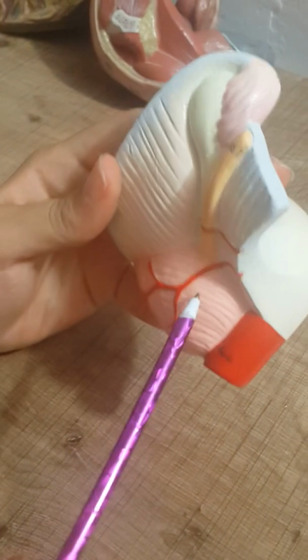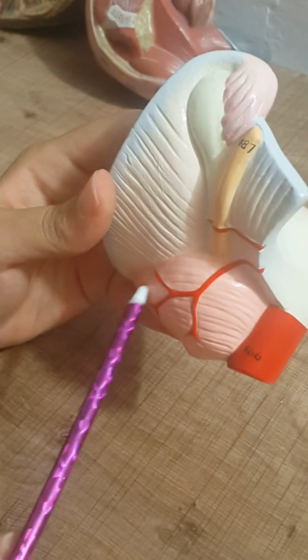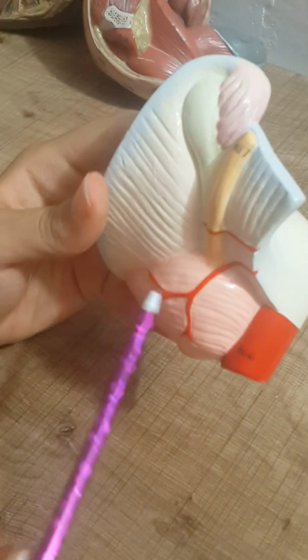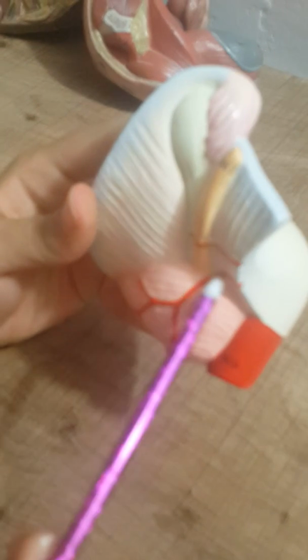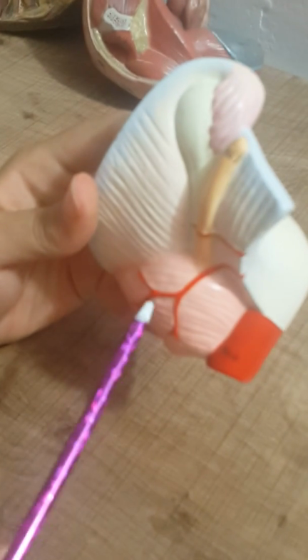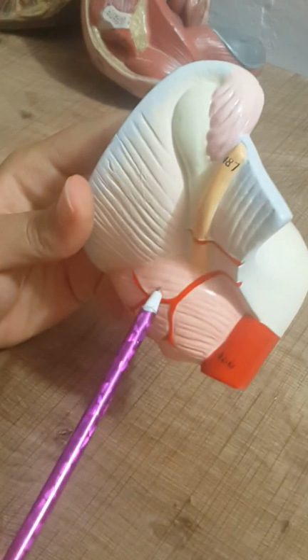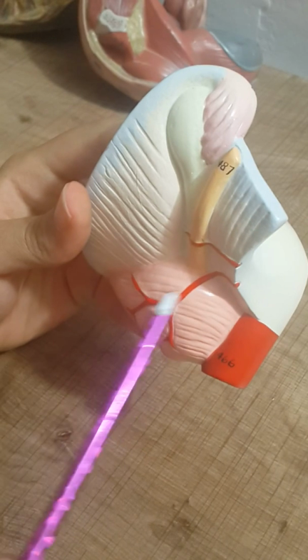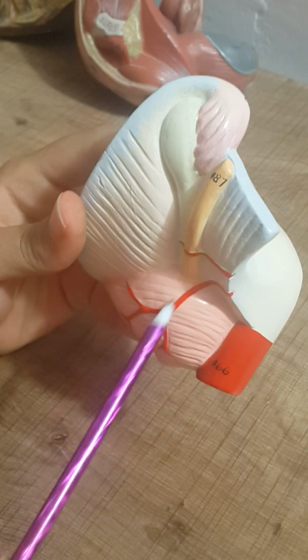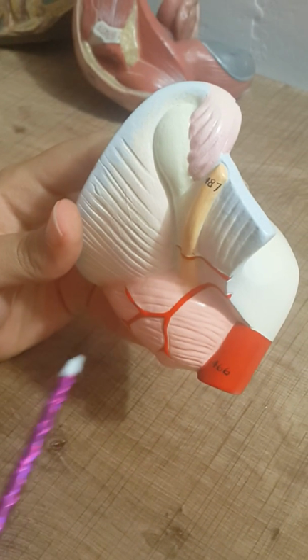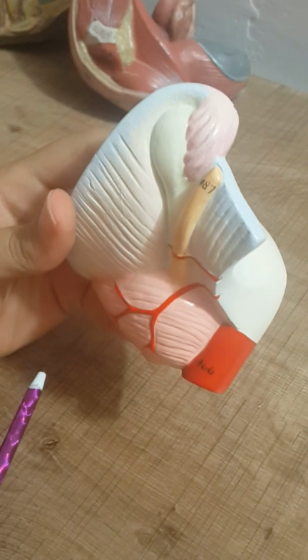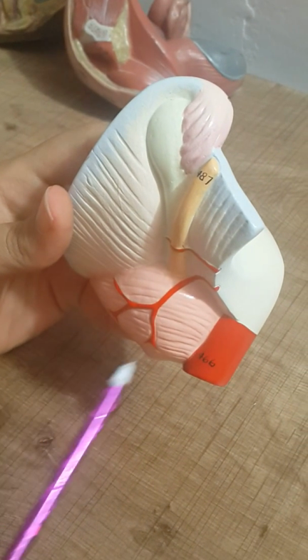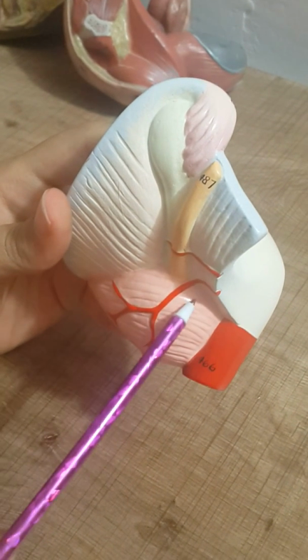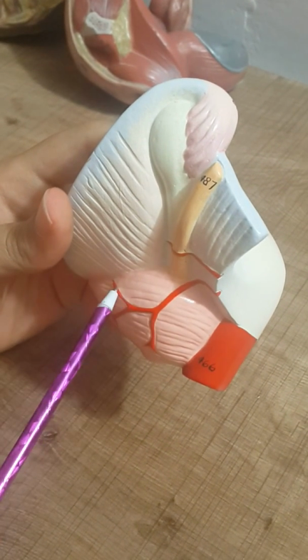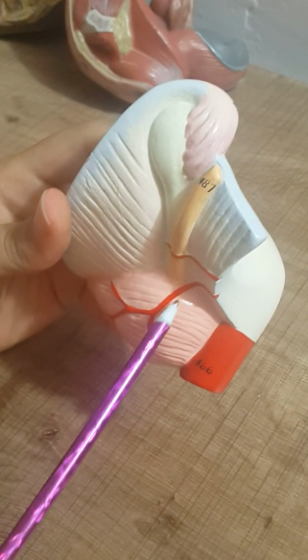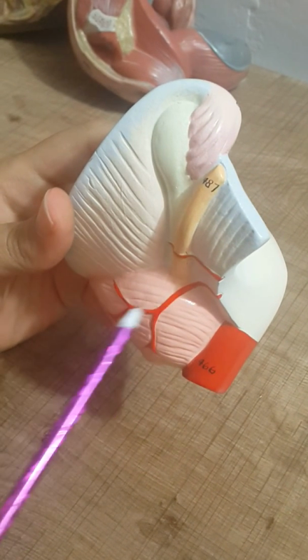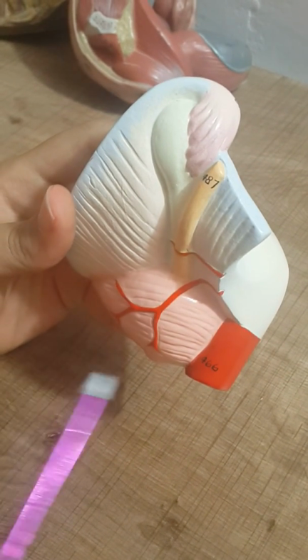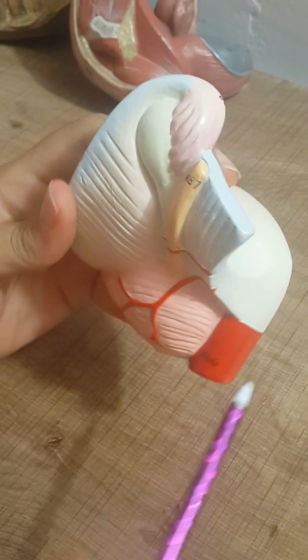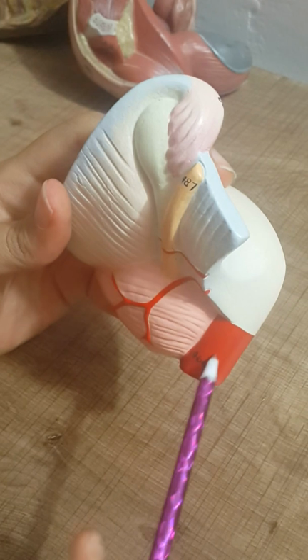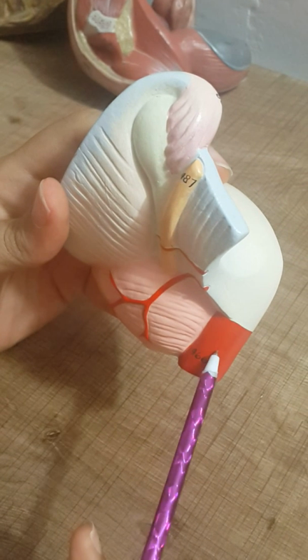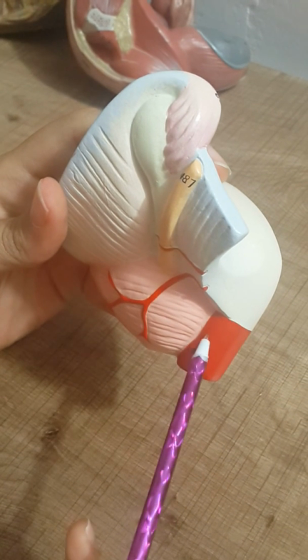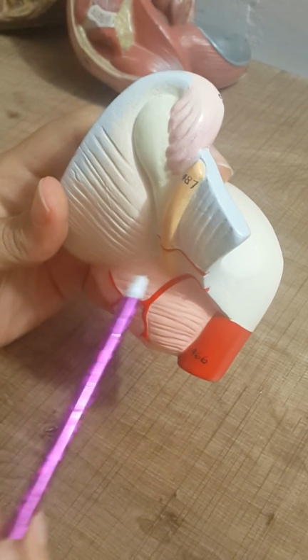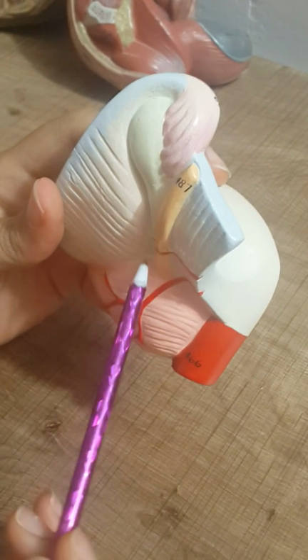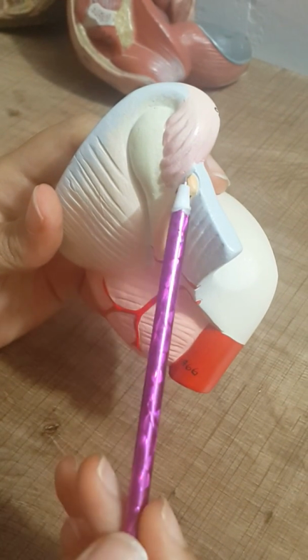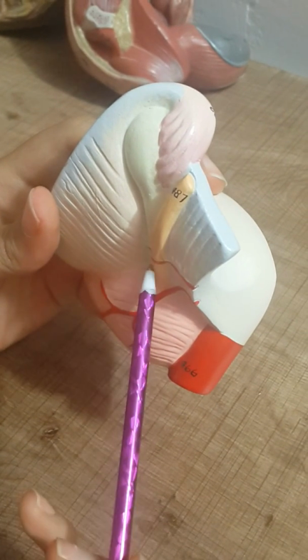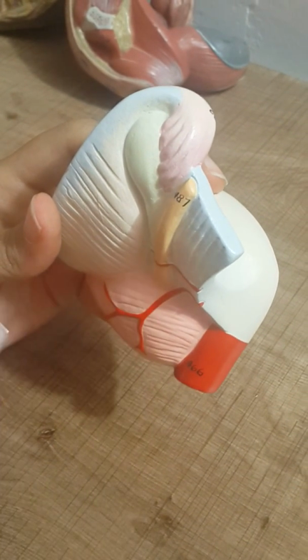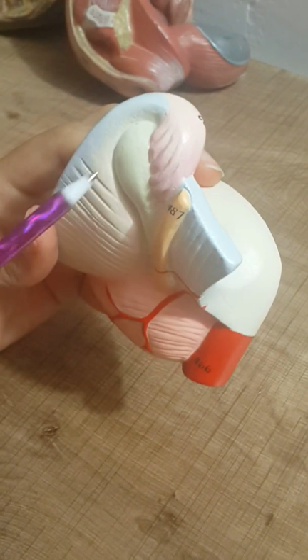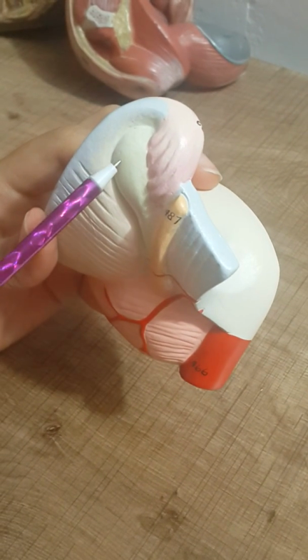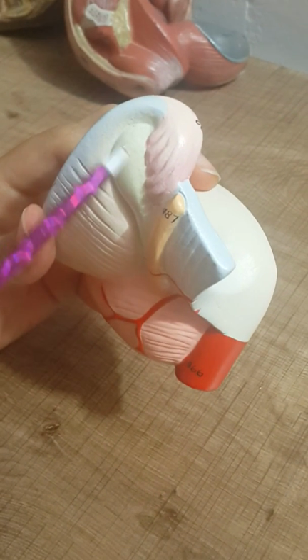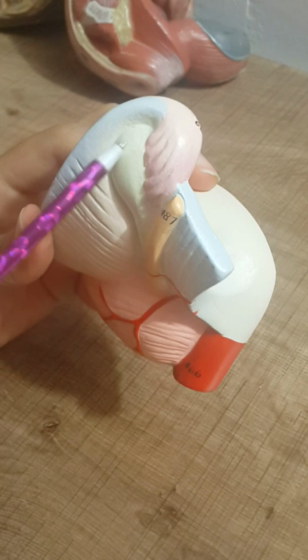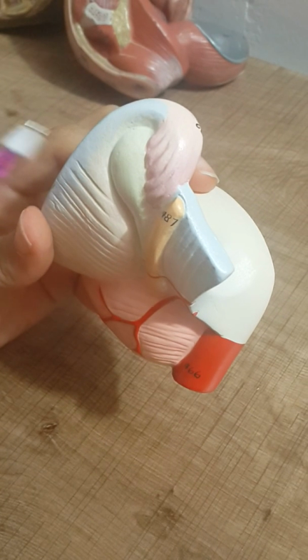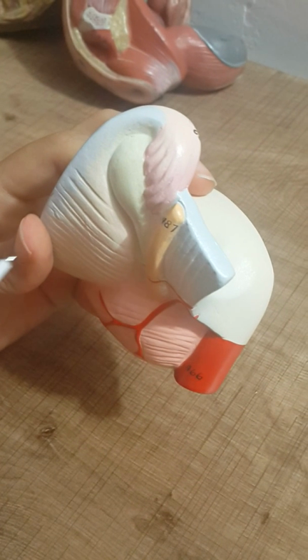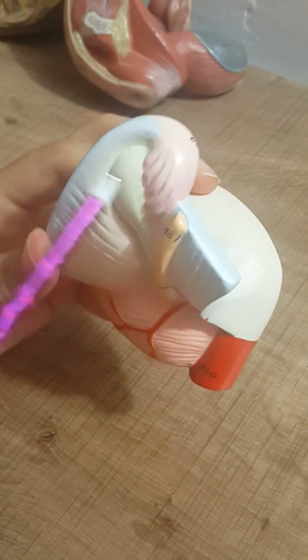Here is the urinary bladder with the vessels supplying it, which is the superior vesical artery. Here also is the vagina and the urinary bladder.